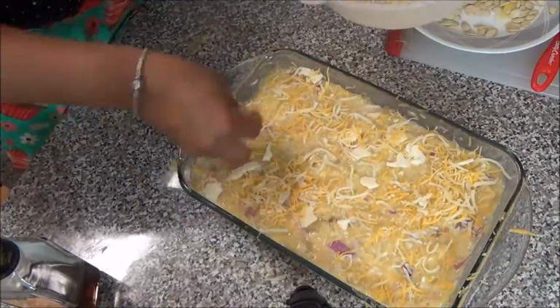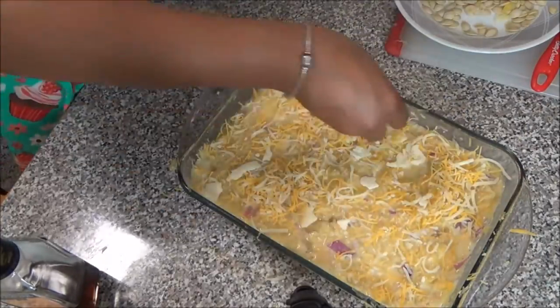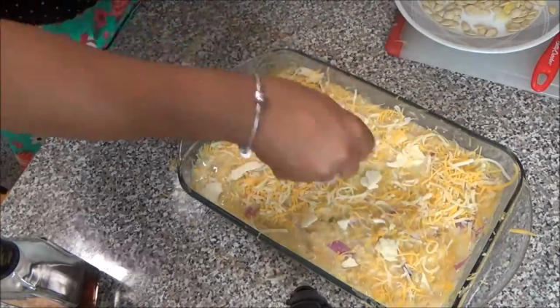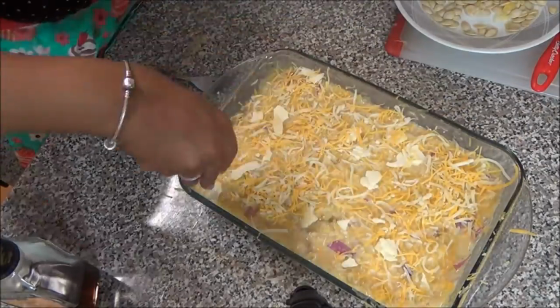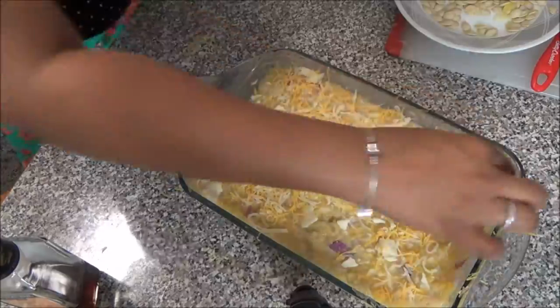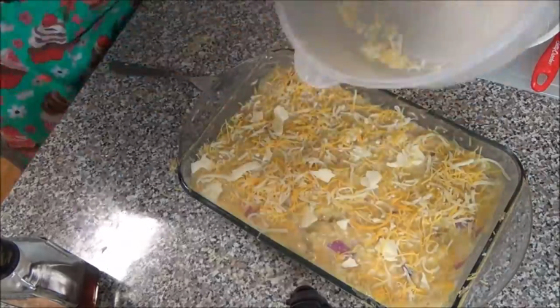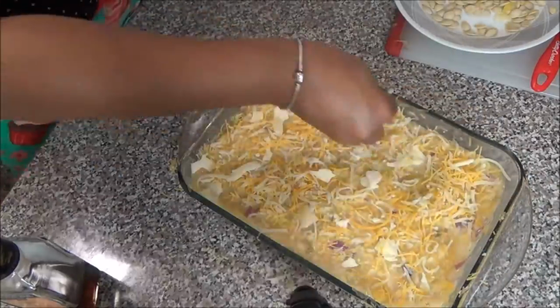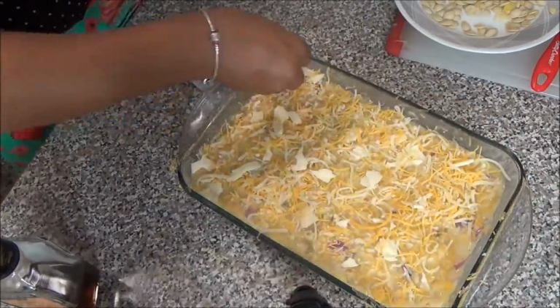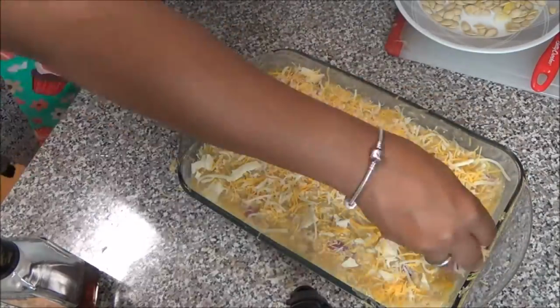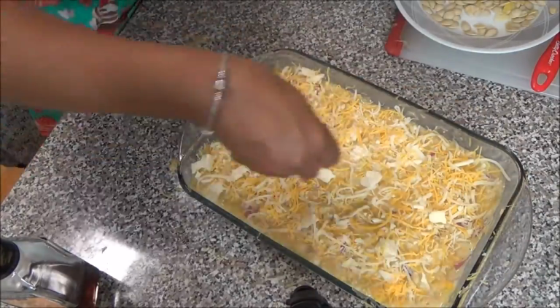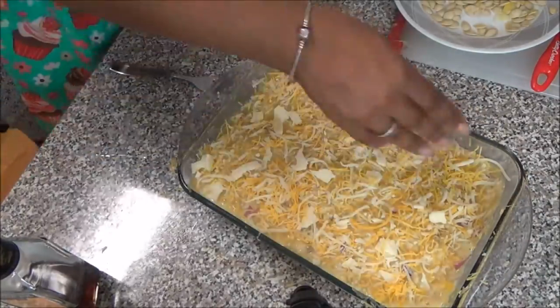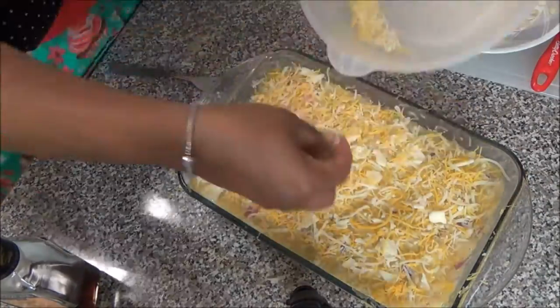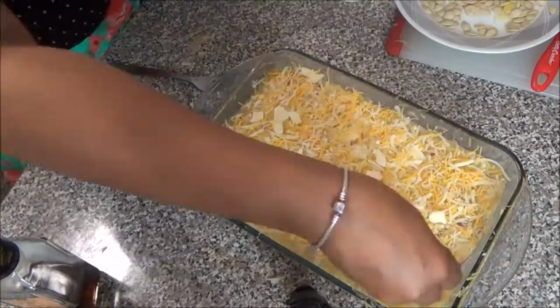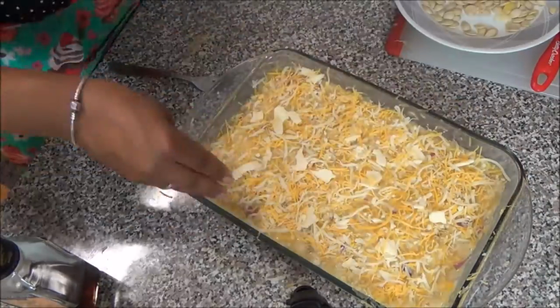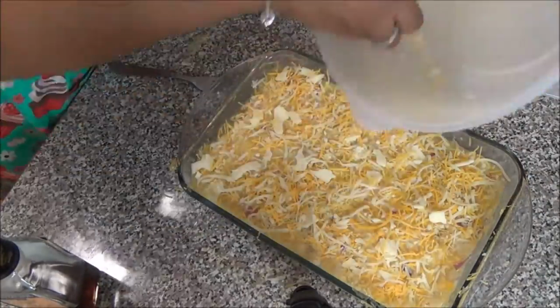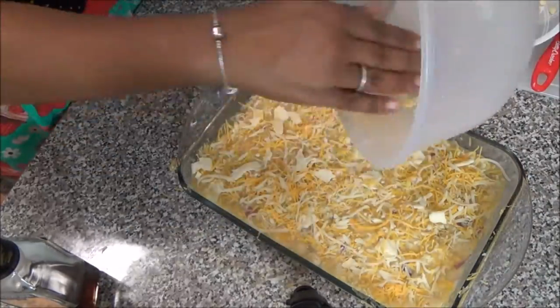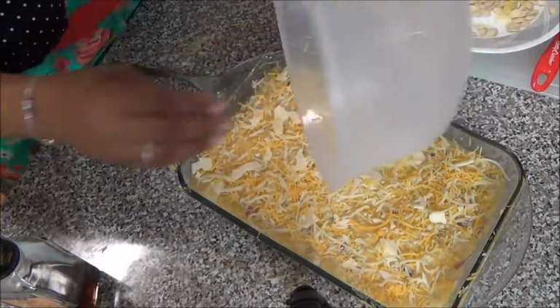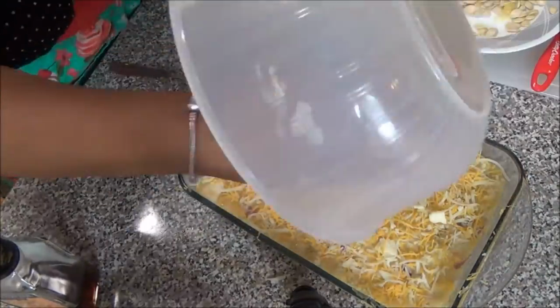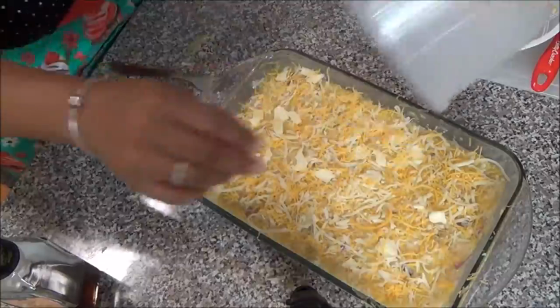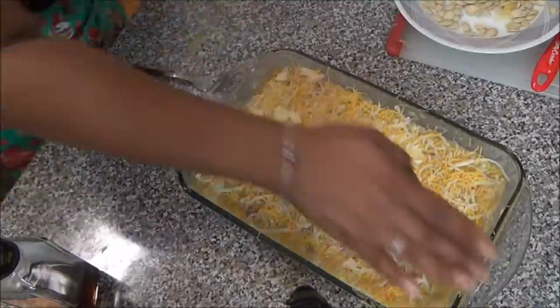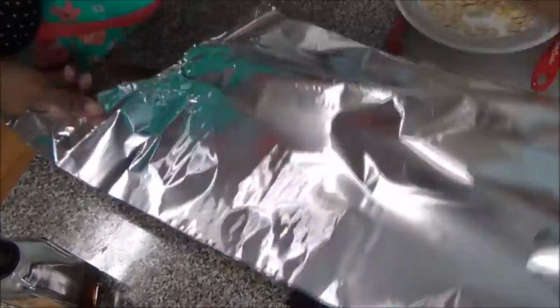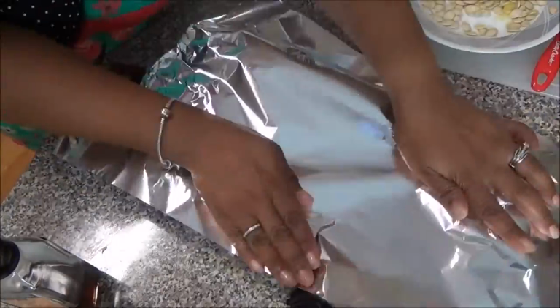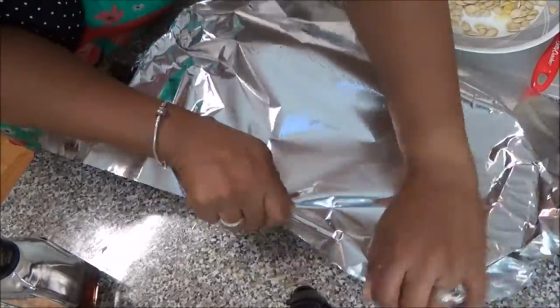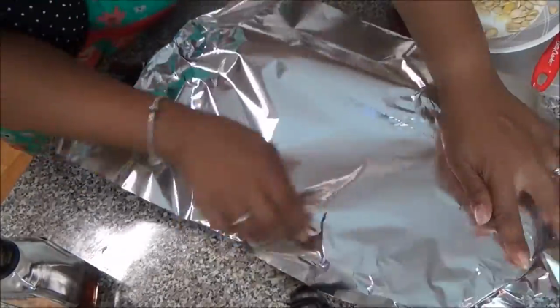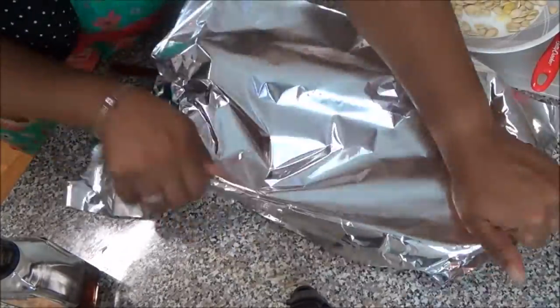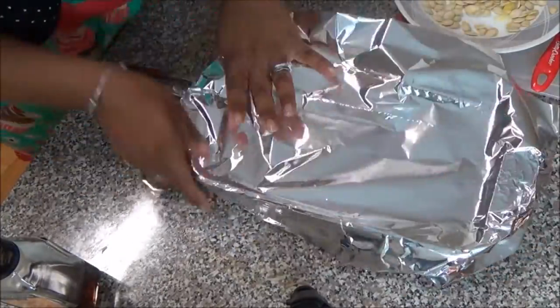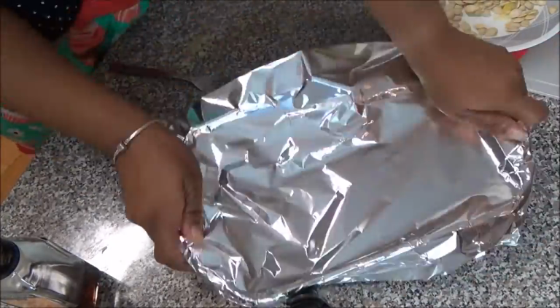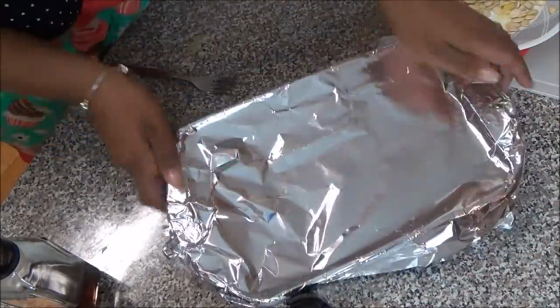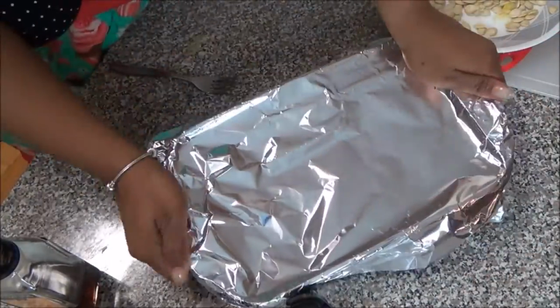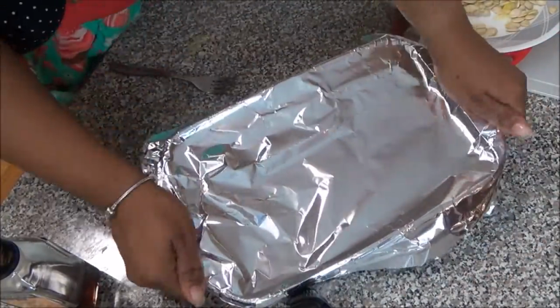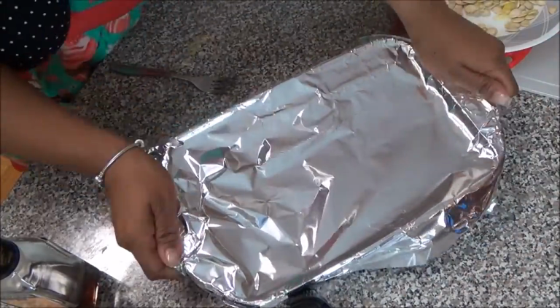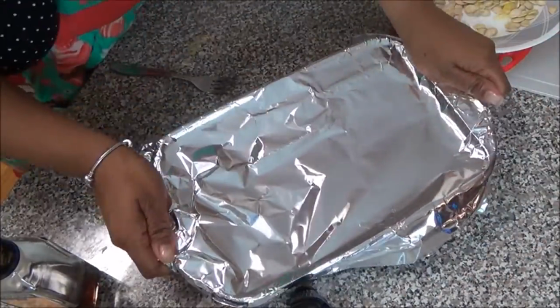I'm distributing the rest of the cheese evenly across the top of the mixture, and then I'm going to take the second tip the wonderful YouTuber gave for macaroni and cheese — she said to cover it with foil.